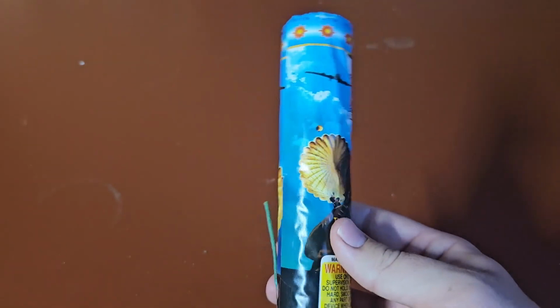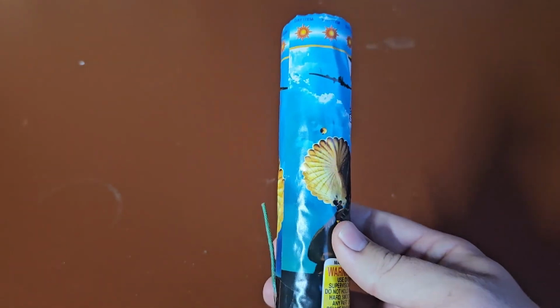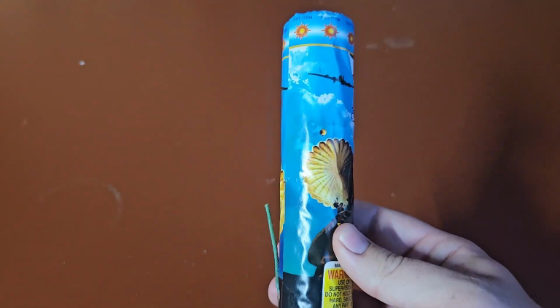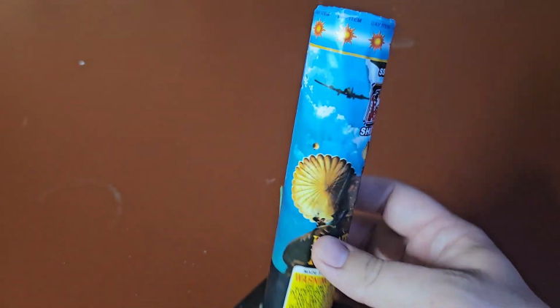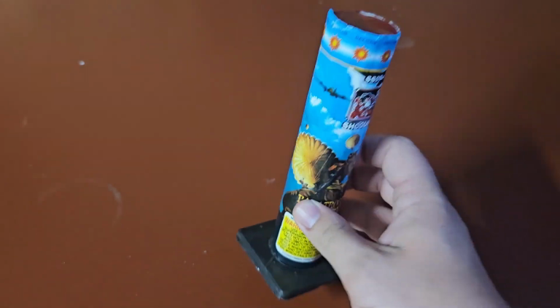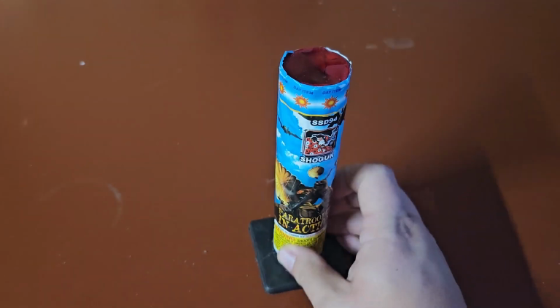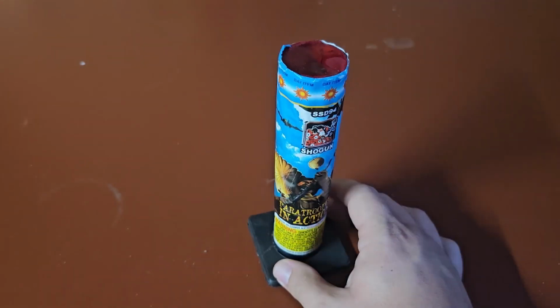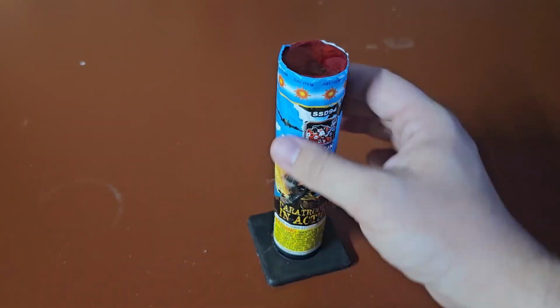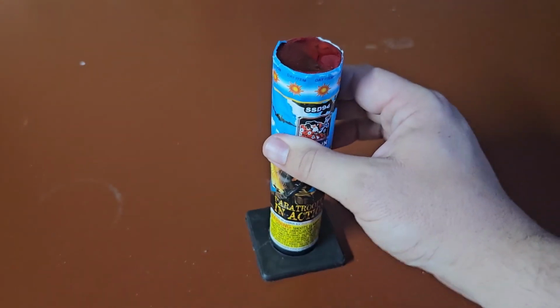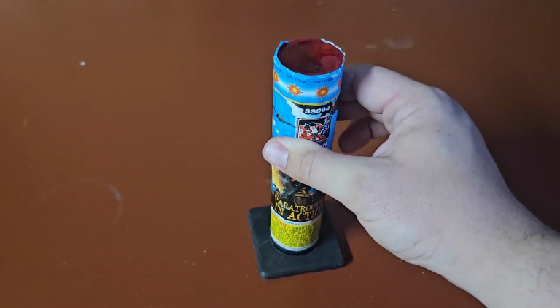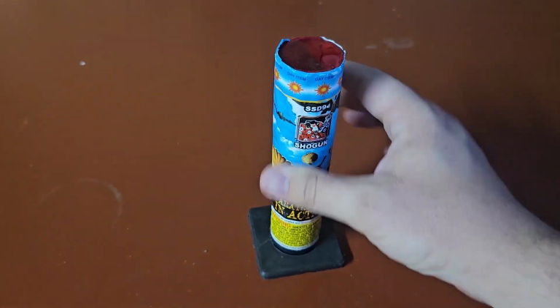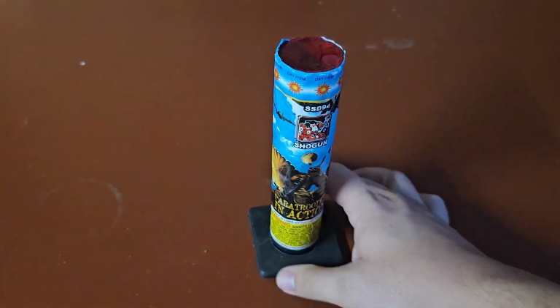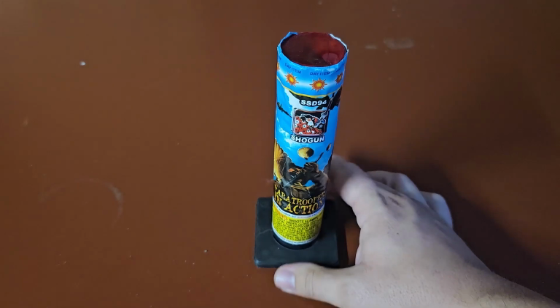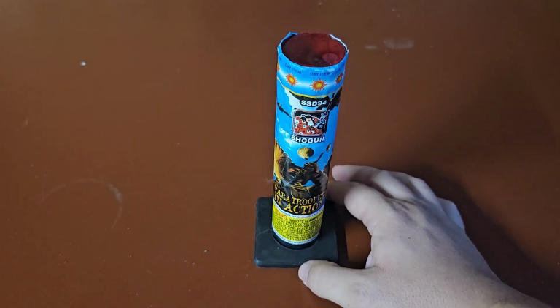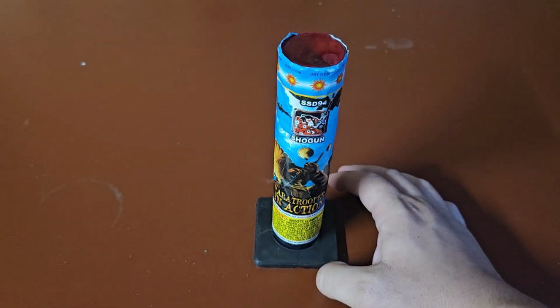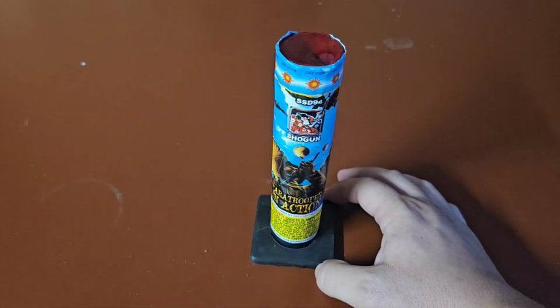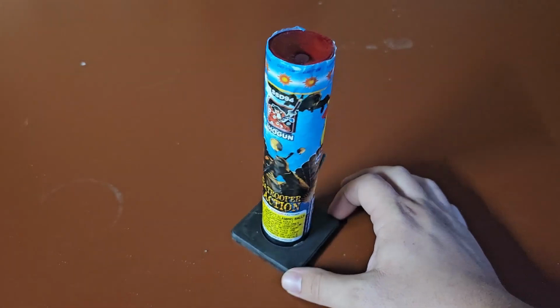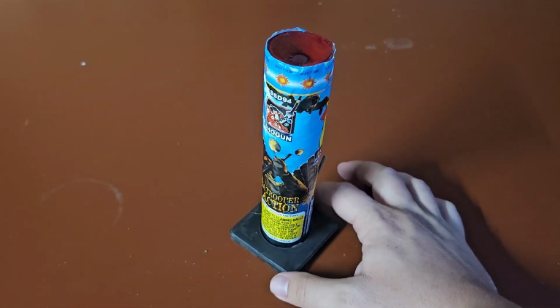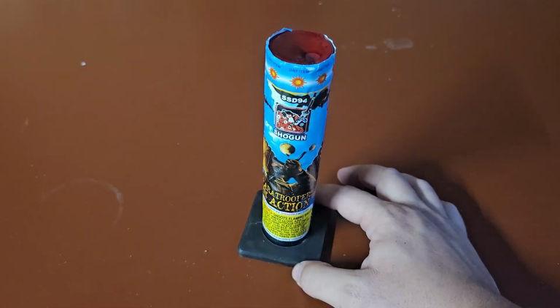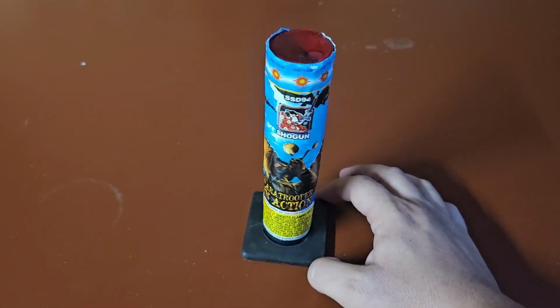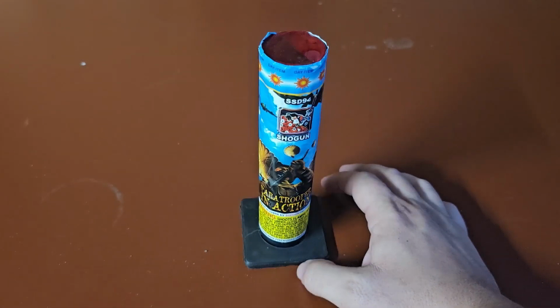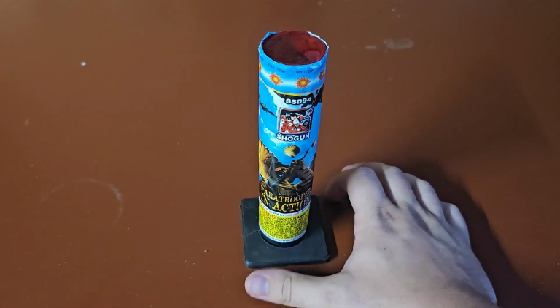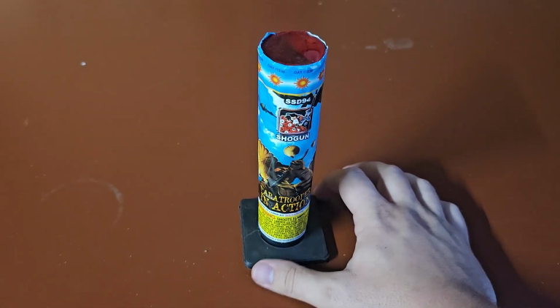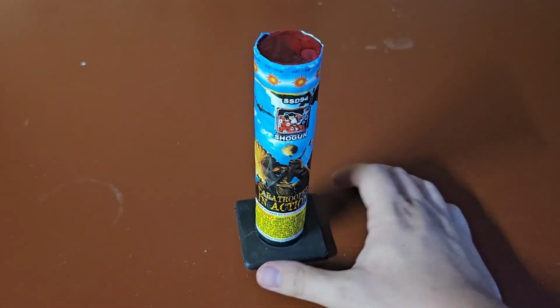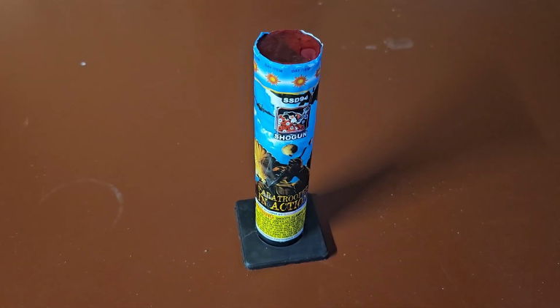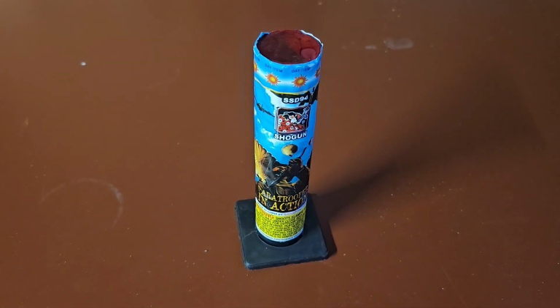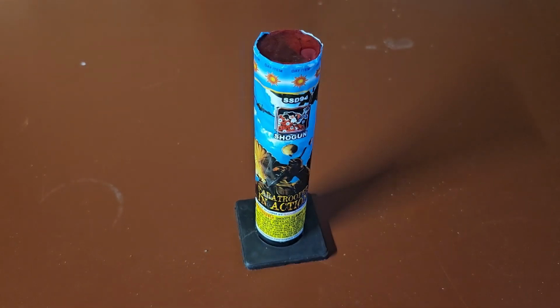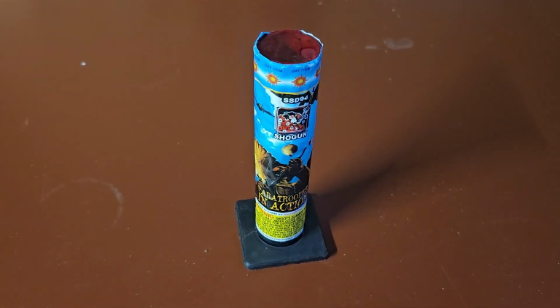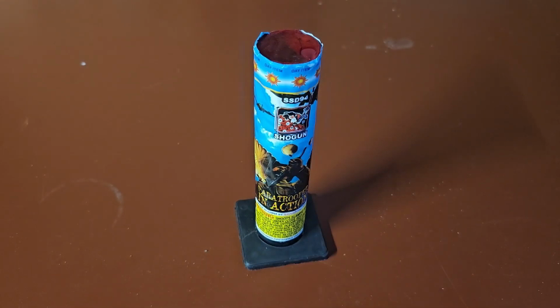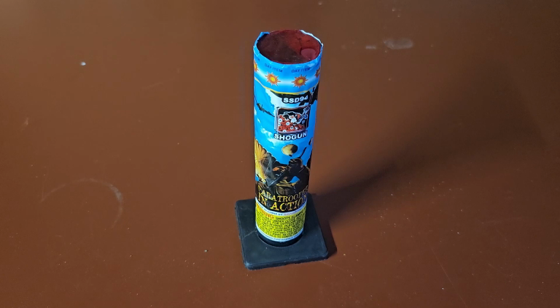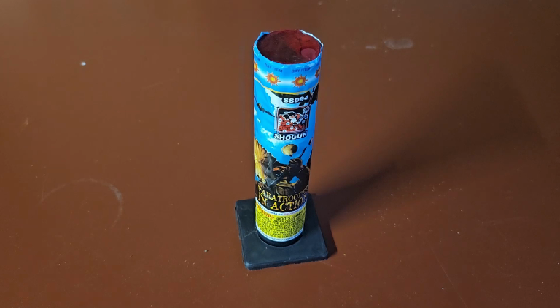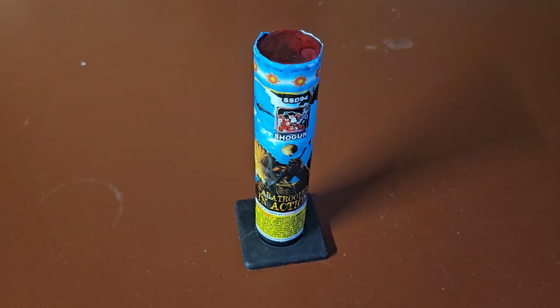We'll go ahead and light it. Looks like it's on a fairly sturdy base — doesn't seem like it's pointed one way or another too much, so we don't have to worry about that. We'll light it and see how it does.